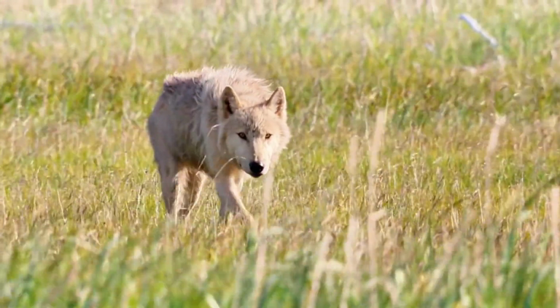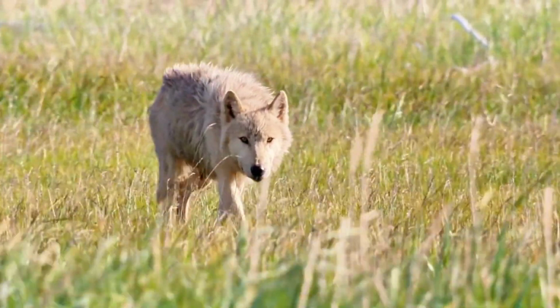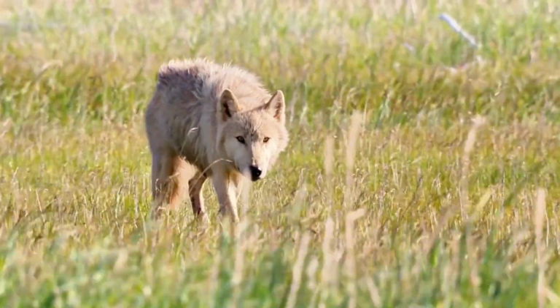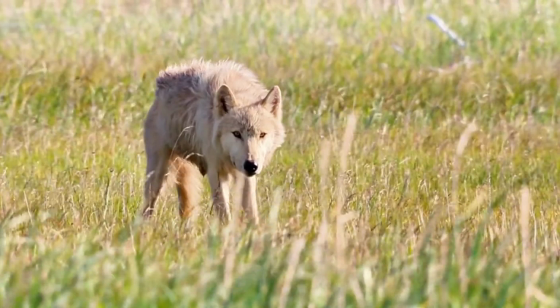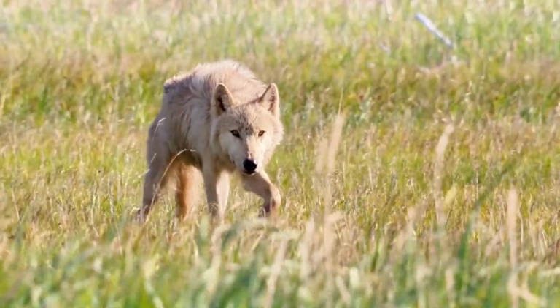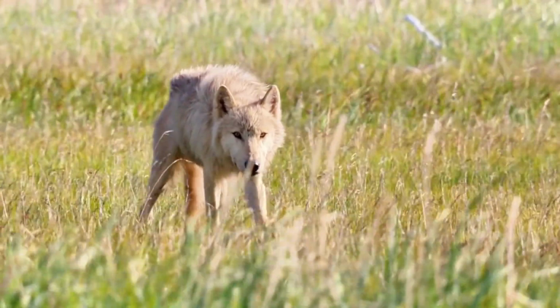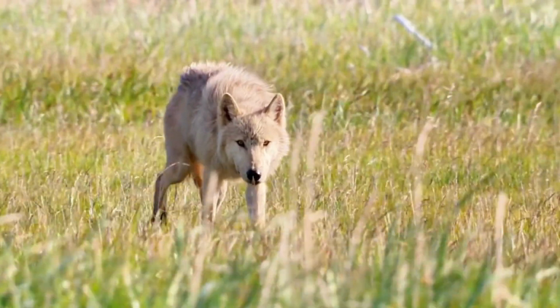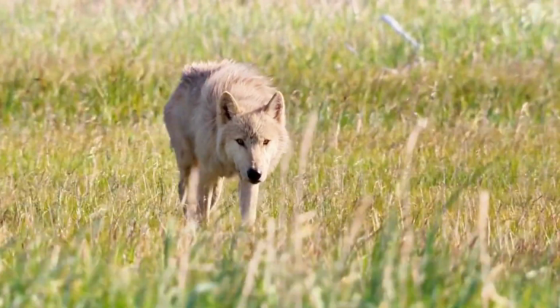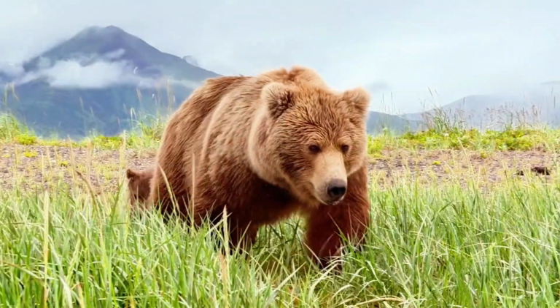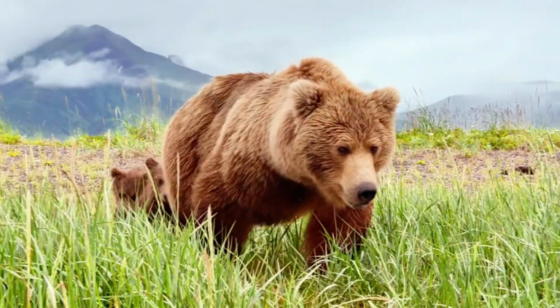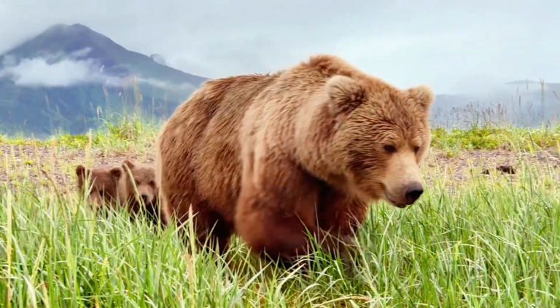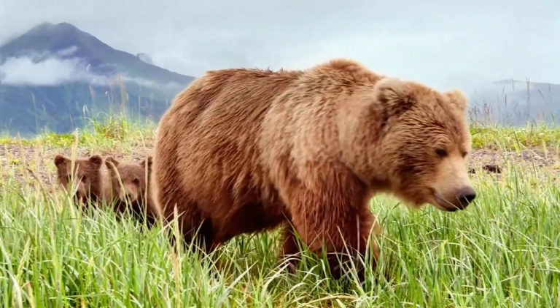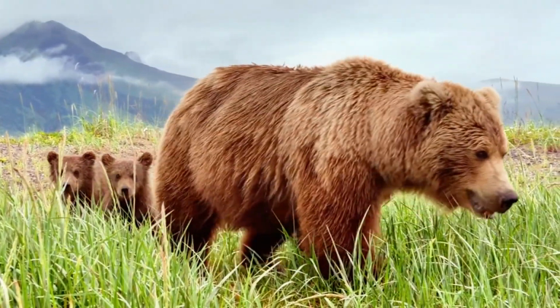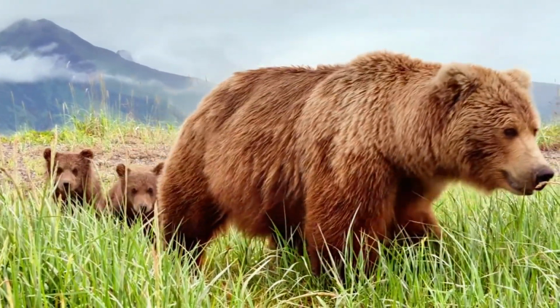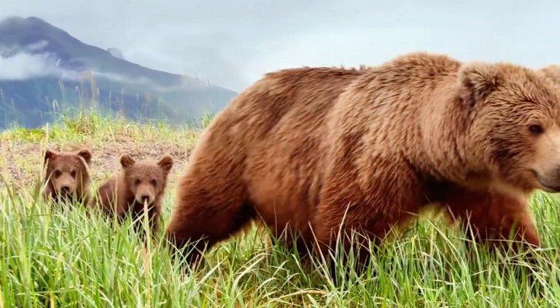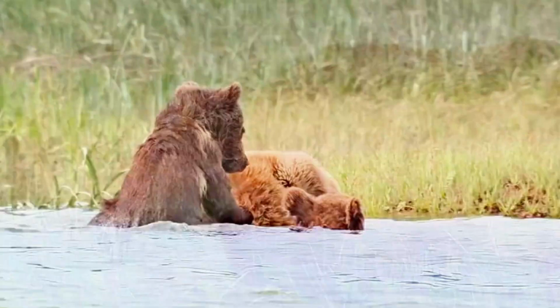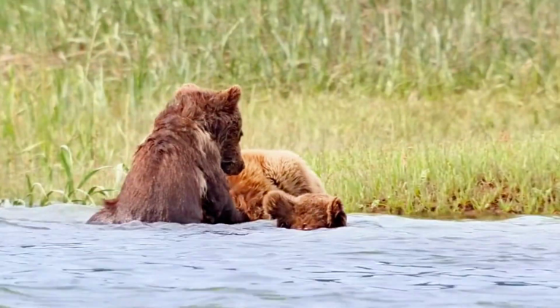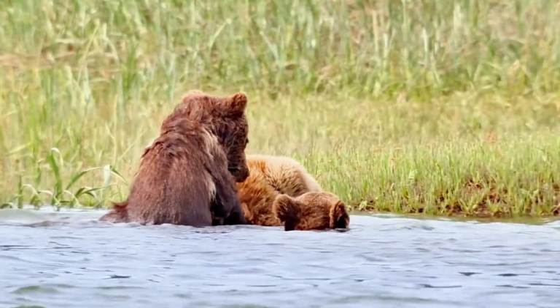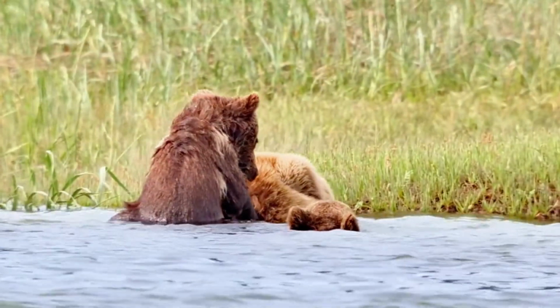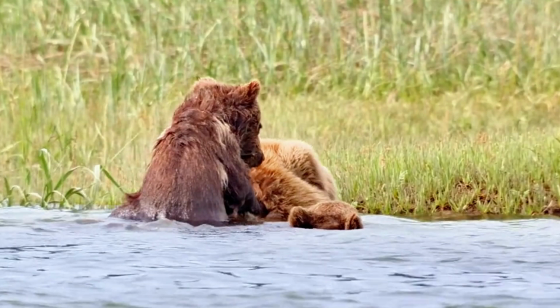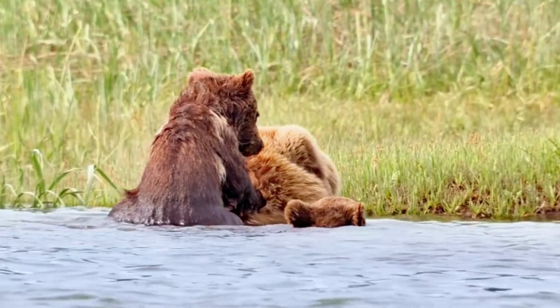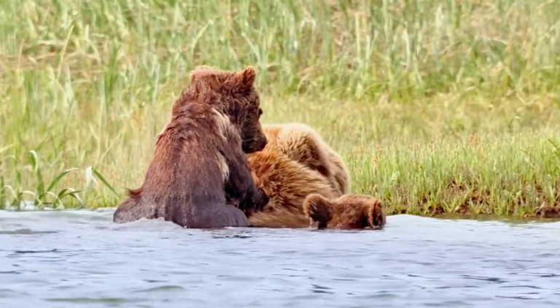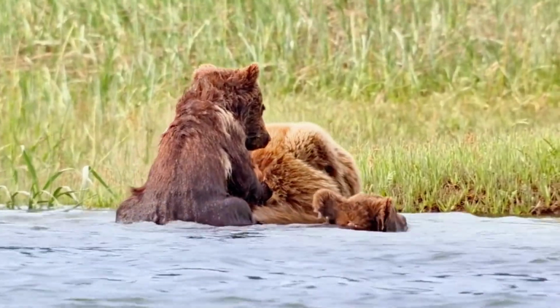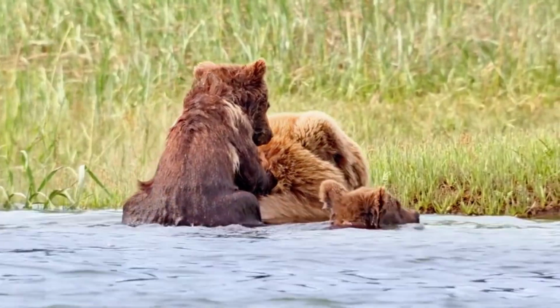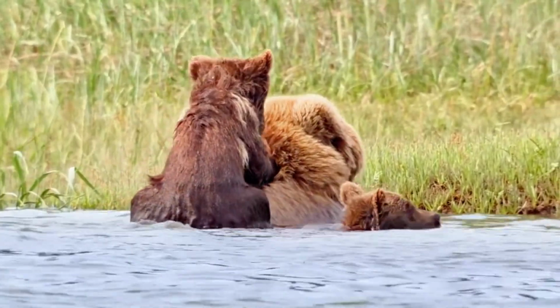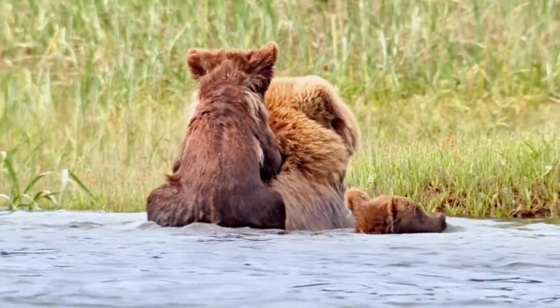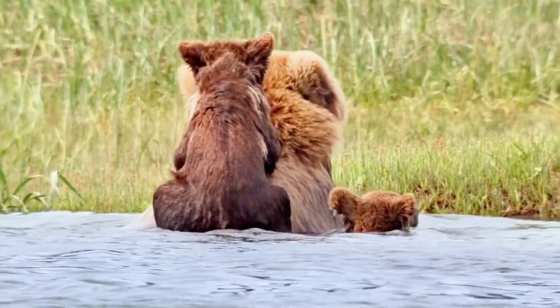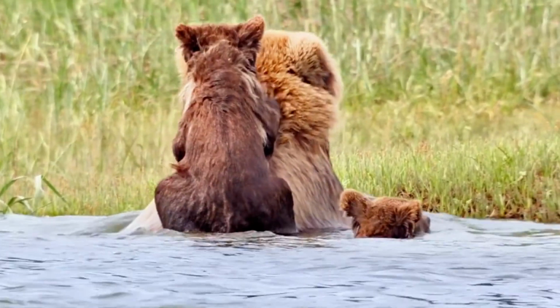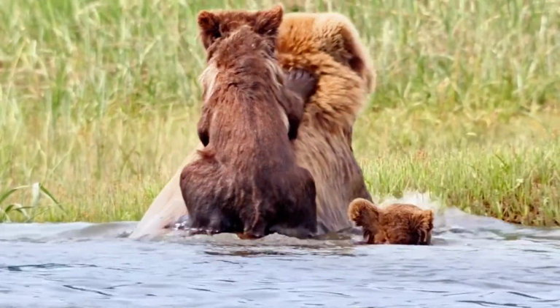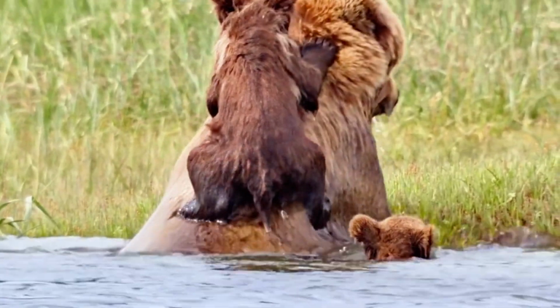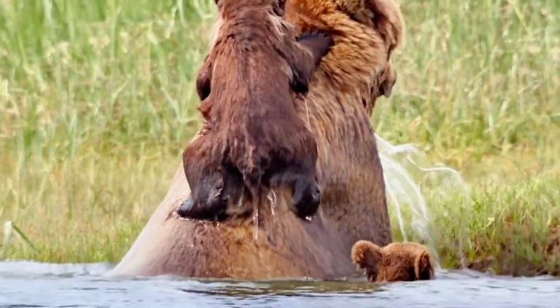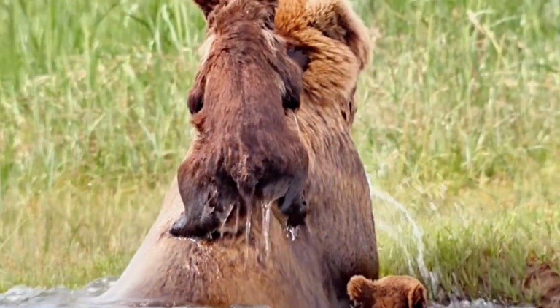Trouble alert! A sneaky fox thinks it can get close, but mama bear is faster. She scoops up her cubs and makes a quick escape through the river, because no one messes with a mama on a mission.